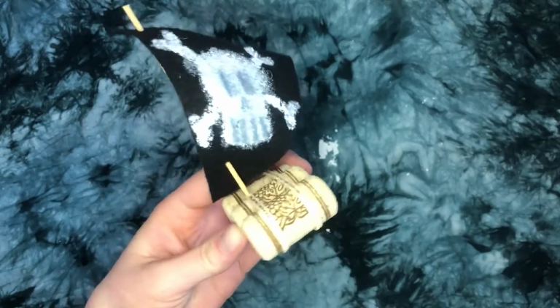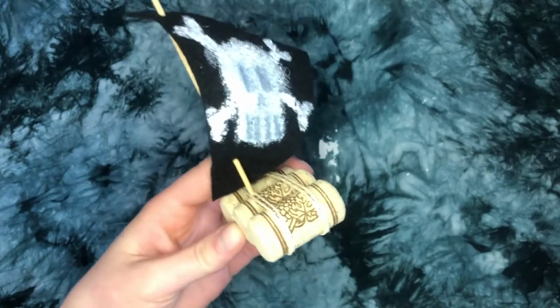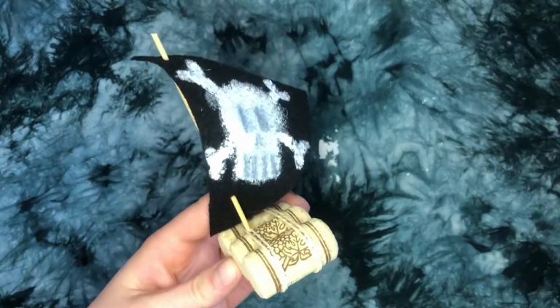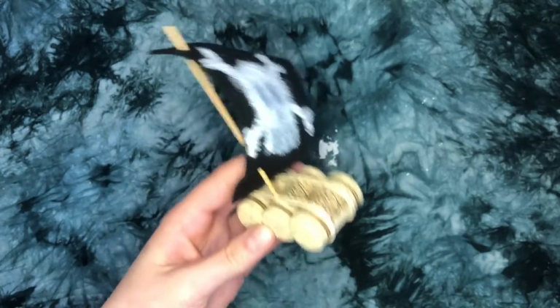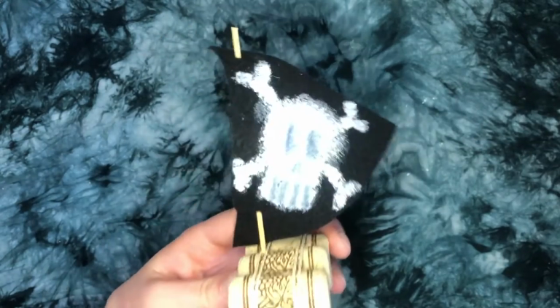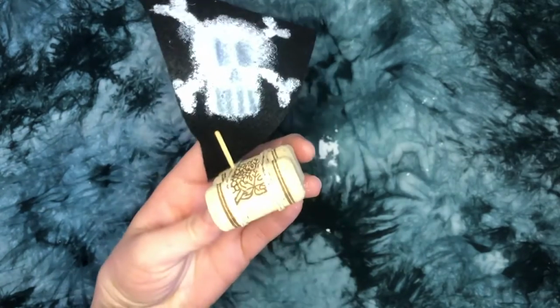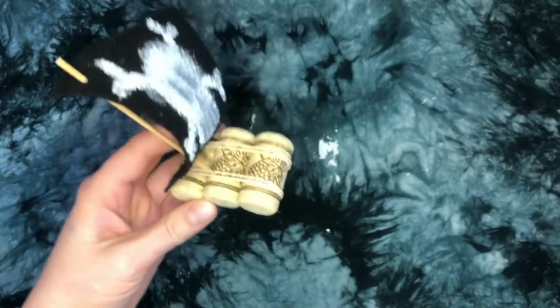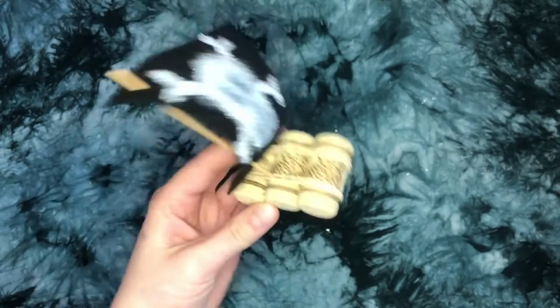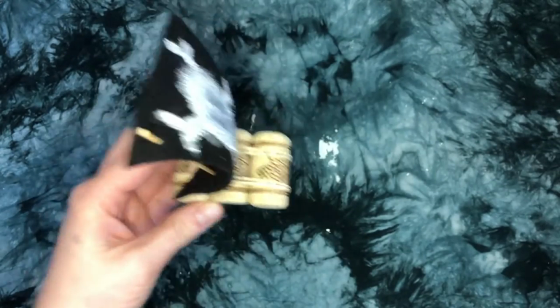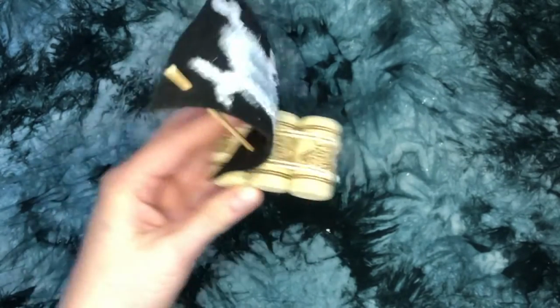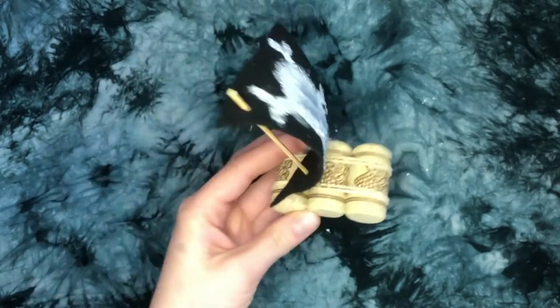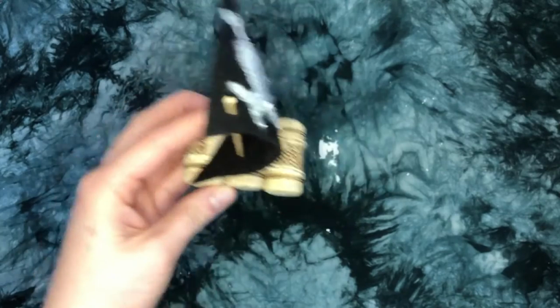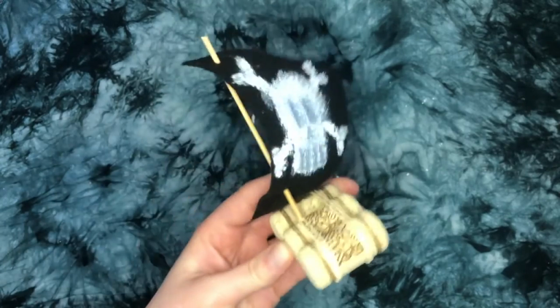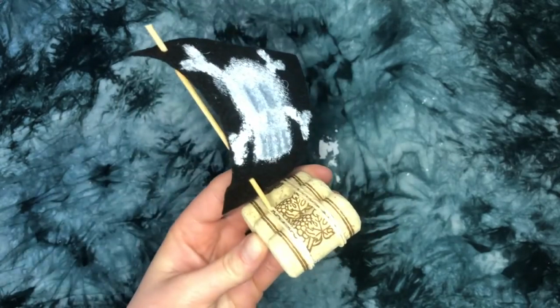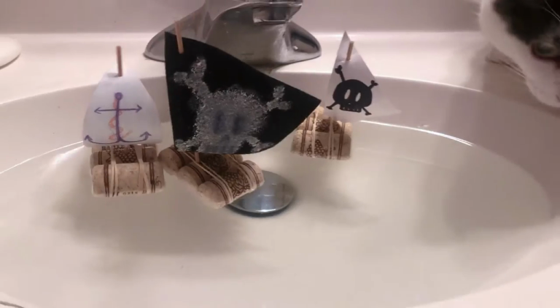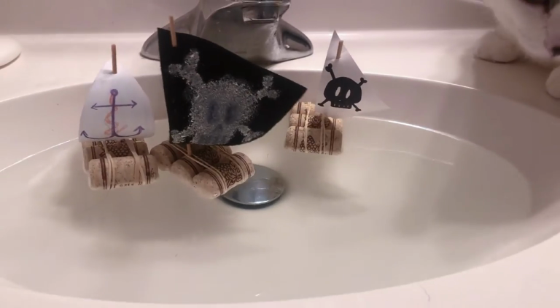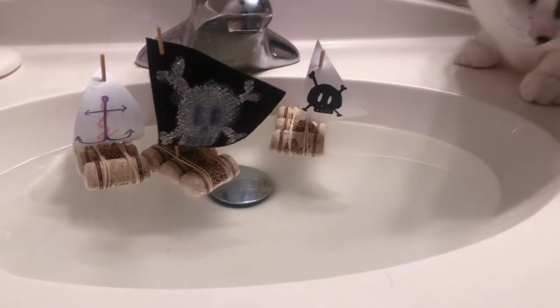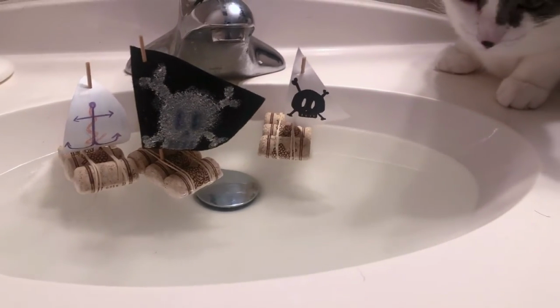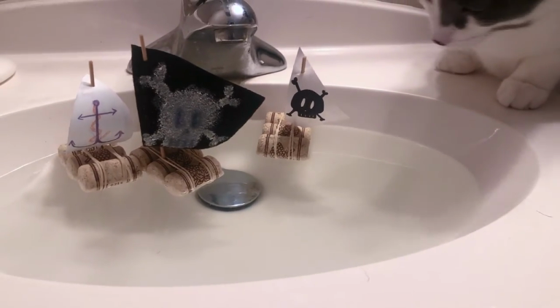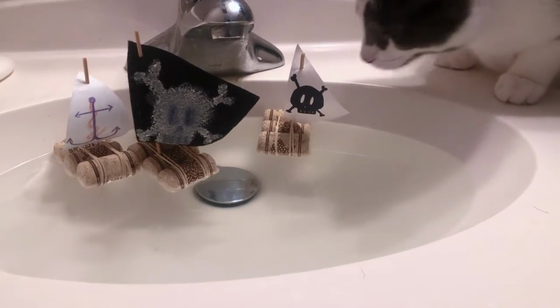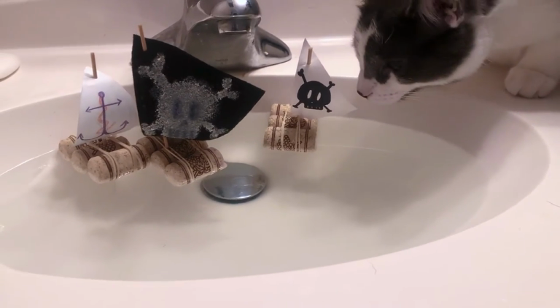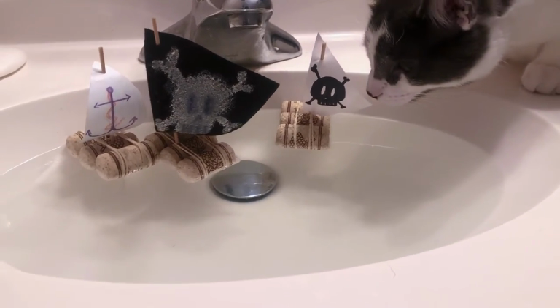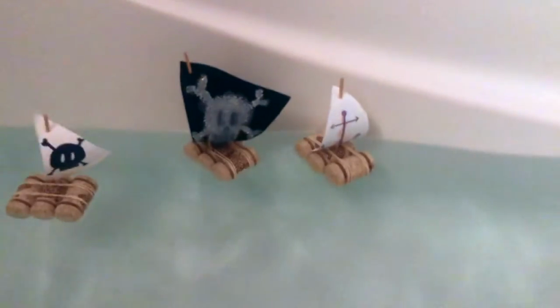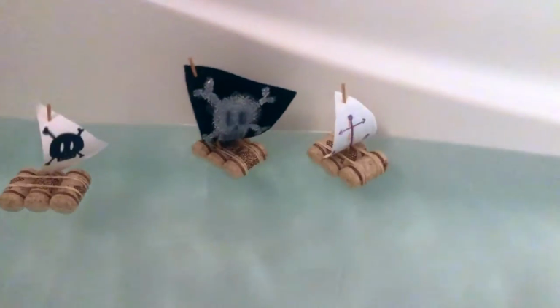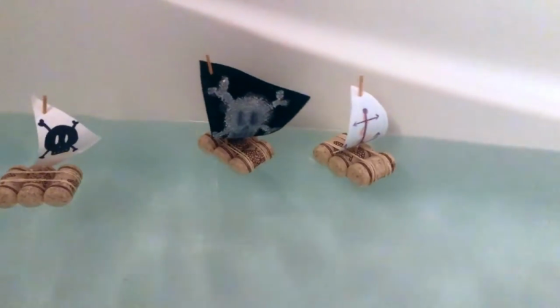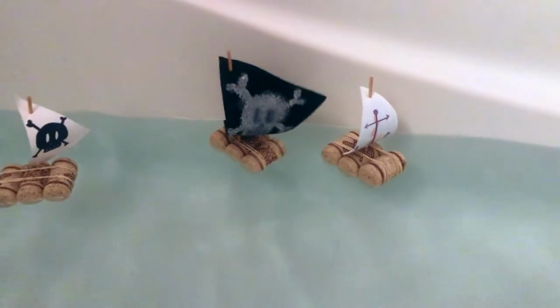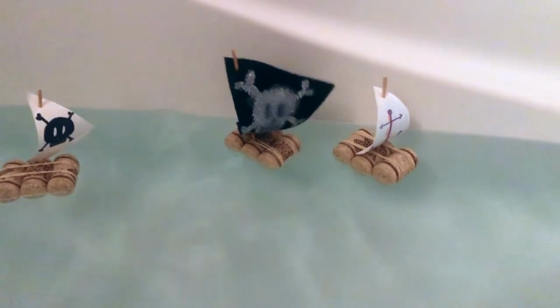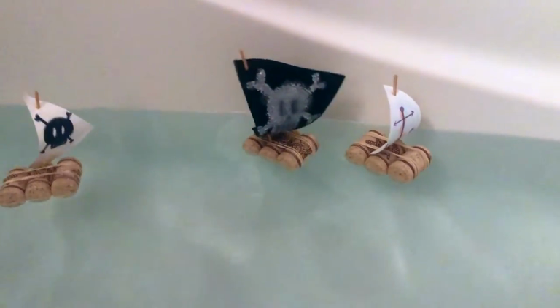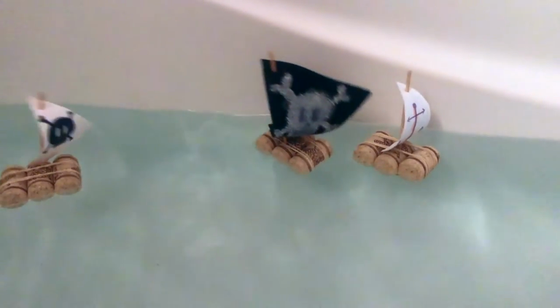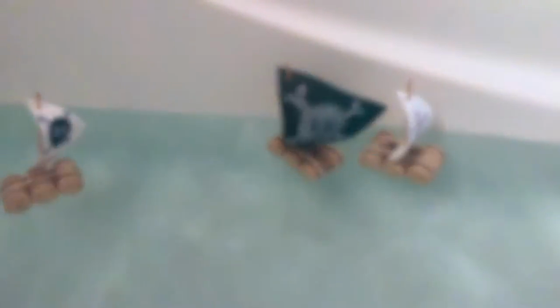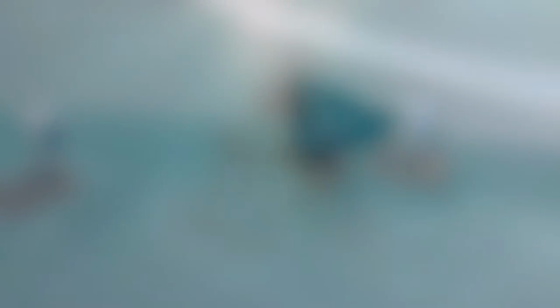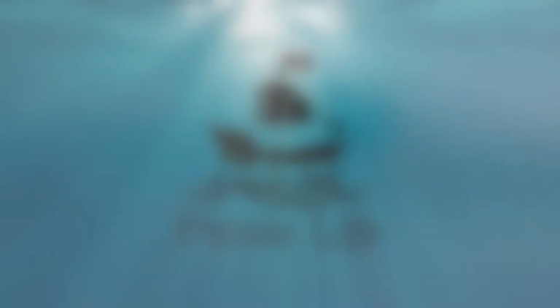And that's that! Now you've got your very own pirate ship to sail the seven seas as you so choose — or the seven sinks, whatever you've got, really. Now let's set sail and find some treasure. Yarrr!